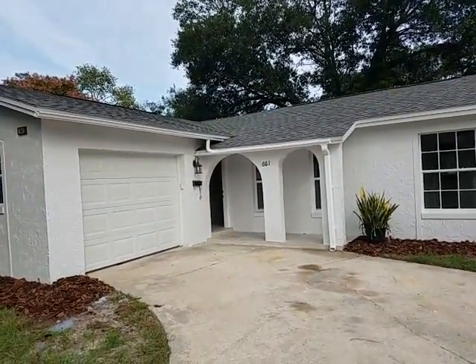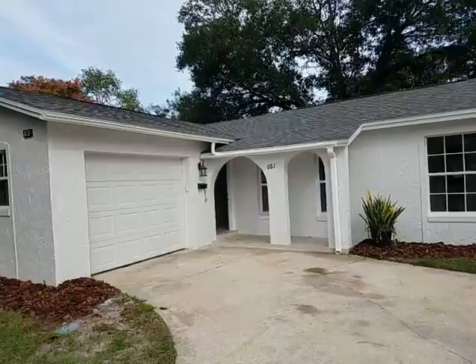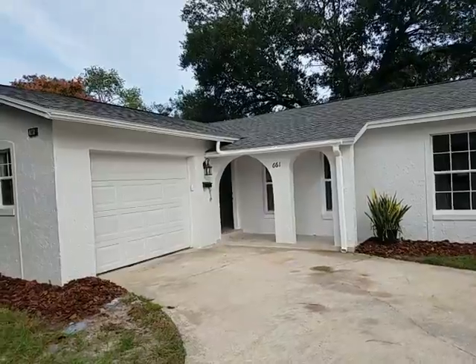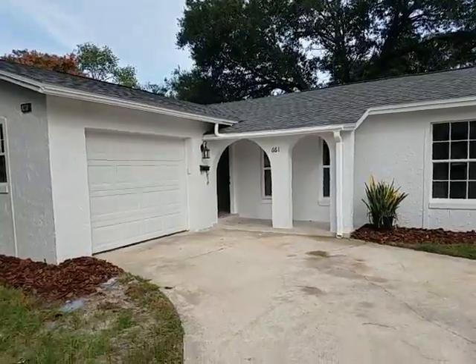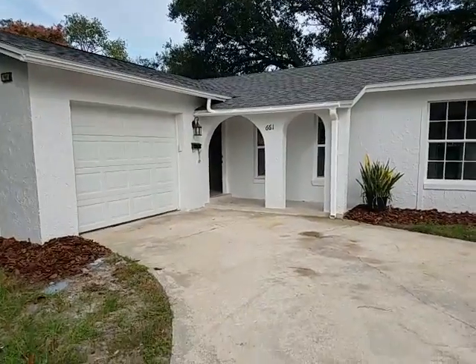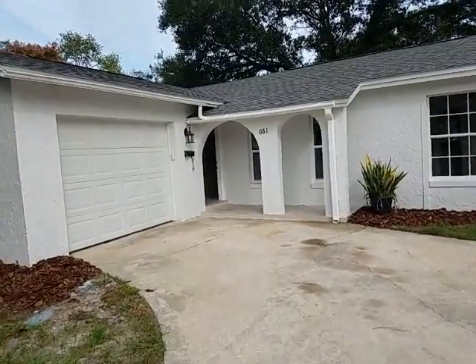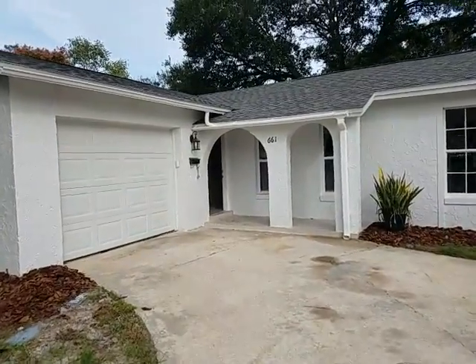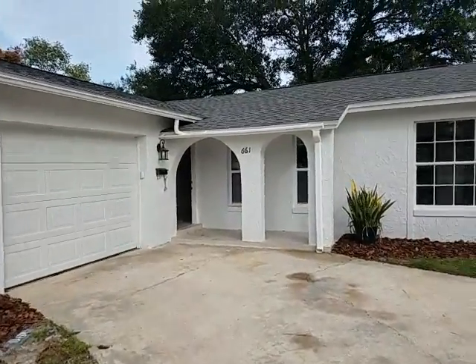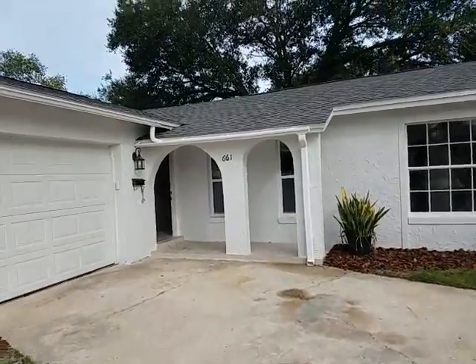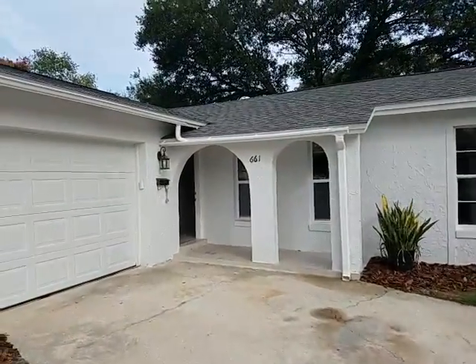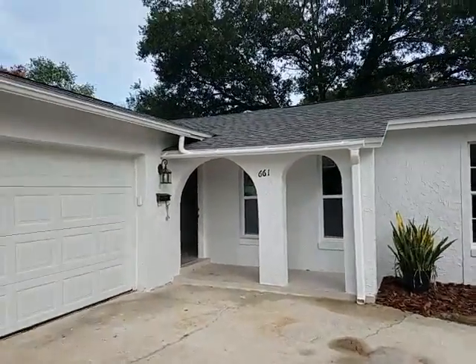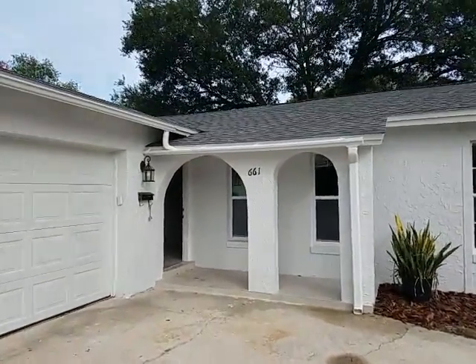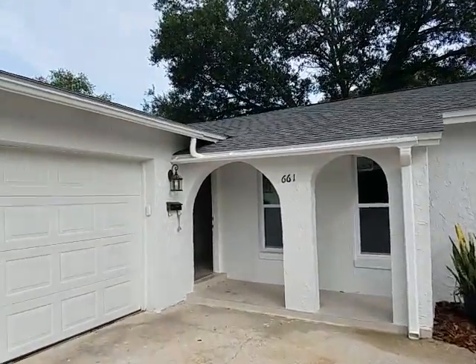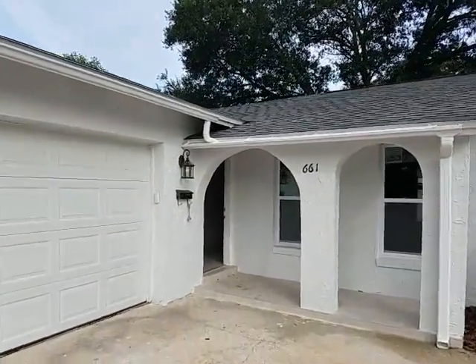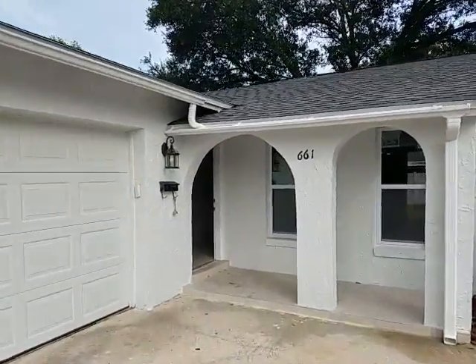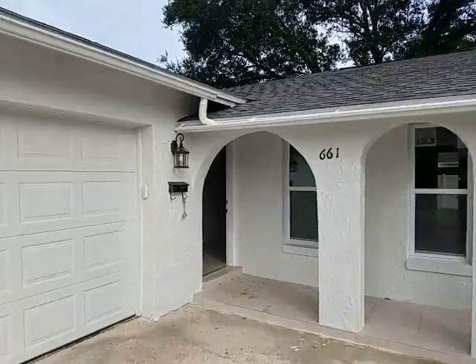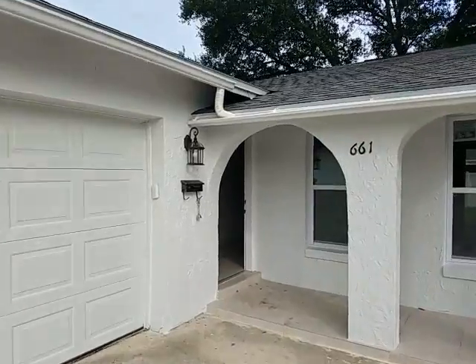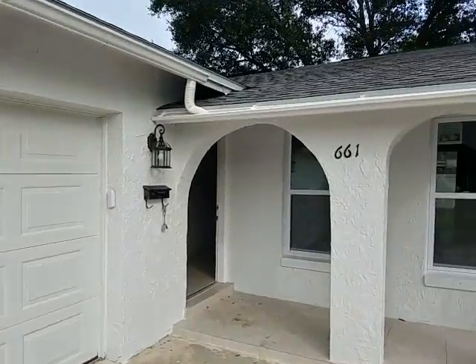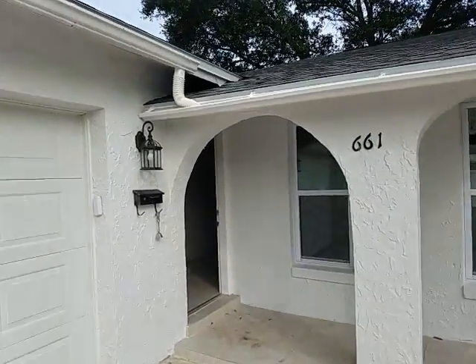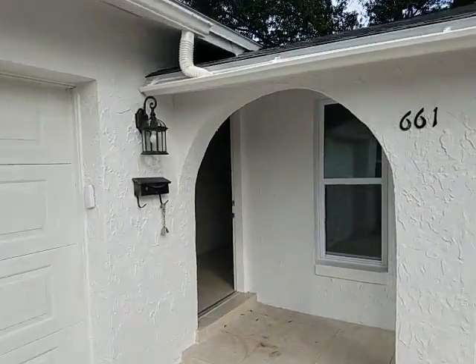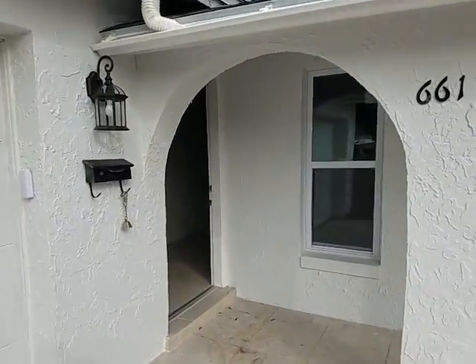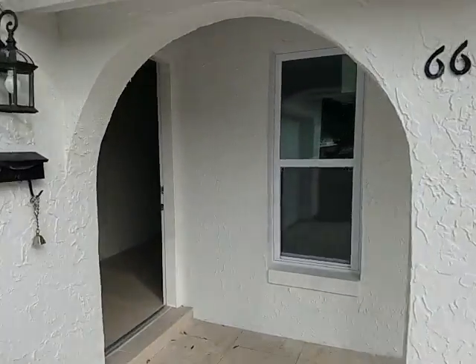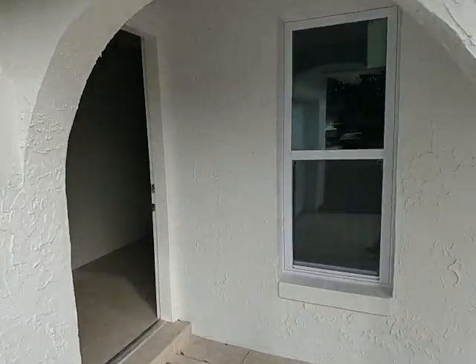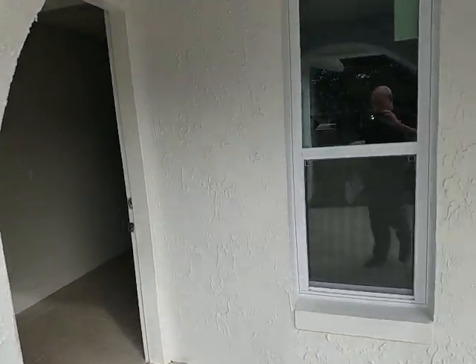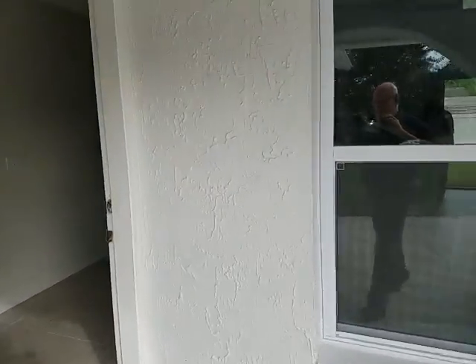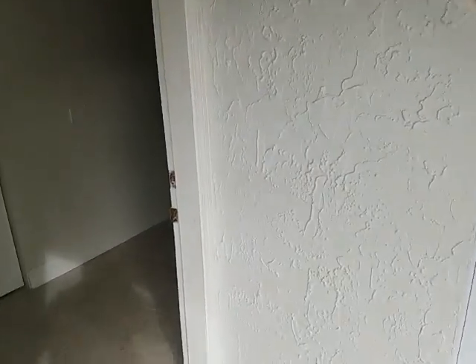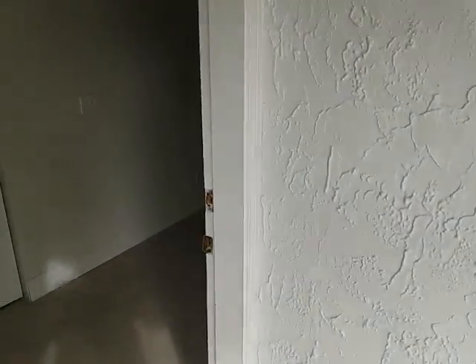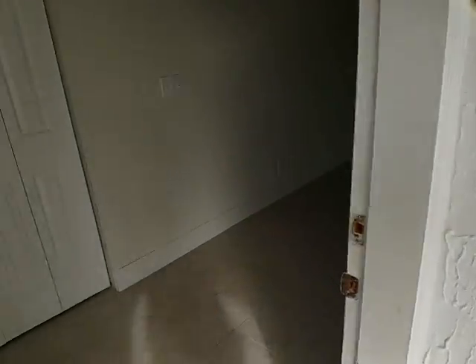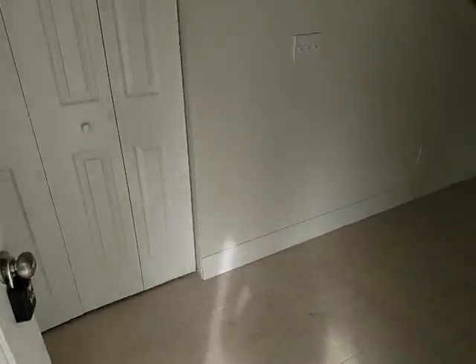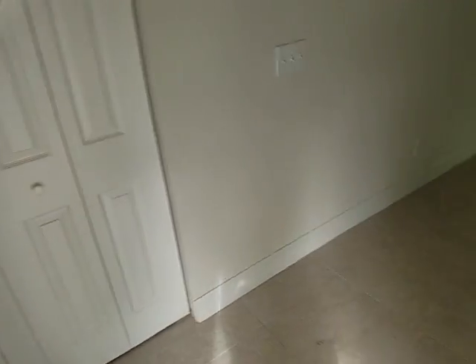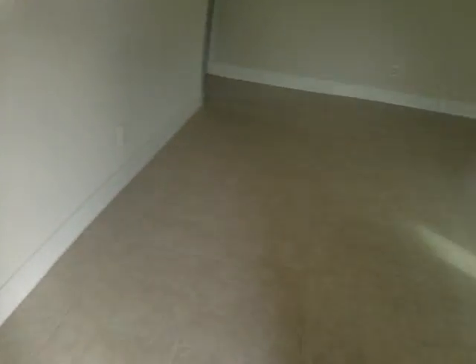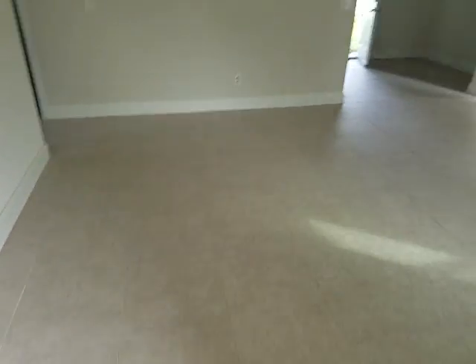Let's go ahead and go on inside. This is a three-bedroom, two-bathroom. Looks like there is no Homeowners Association, and there's tile throughout the whole house.